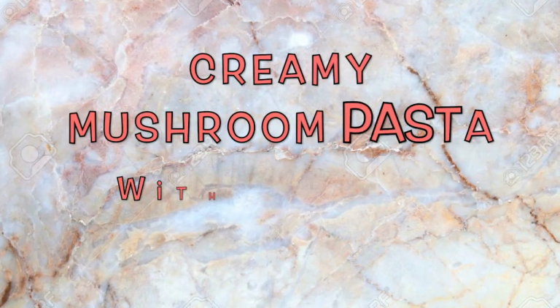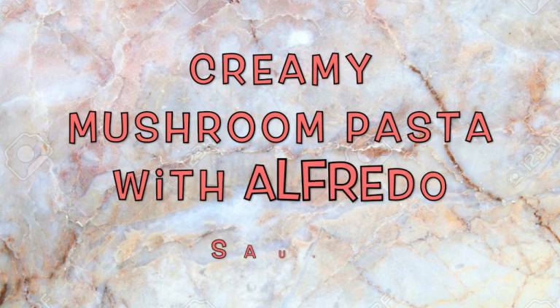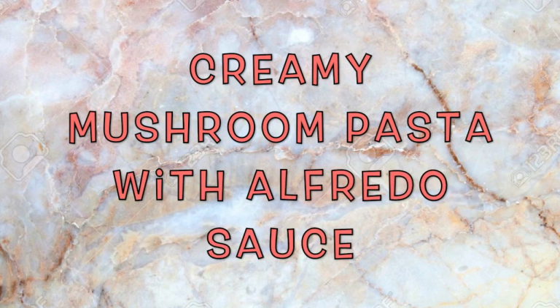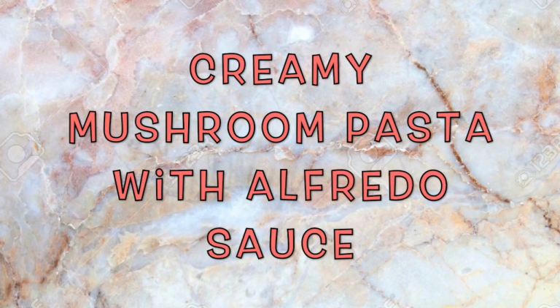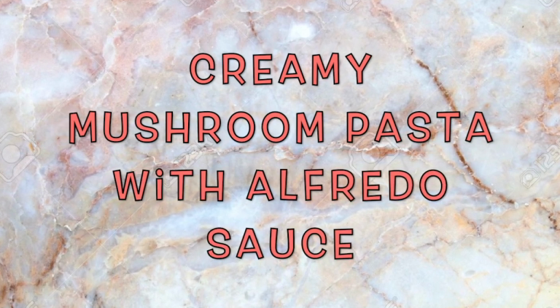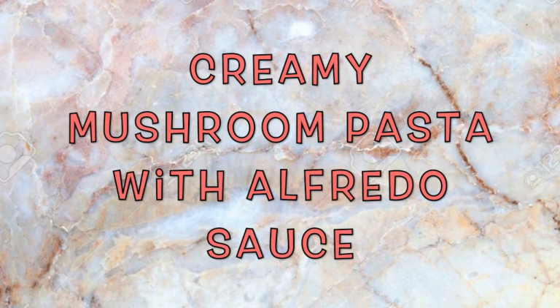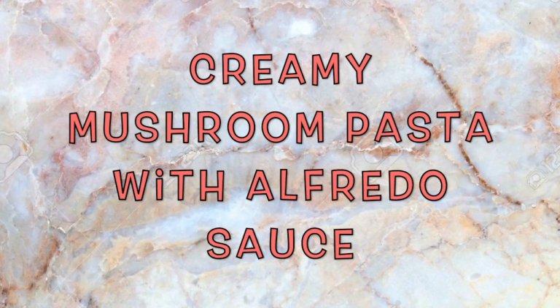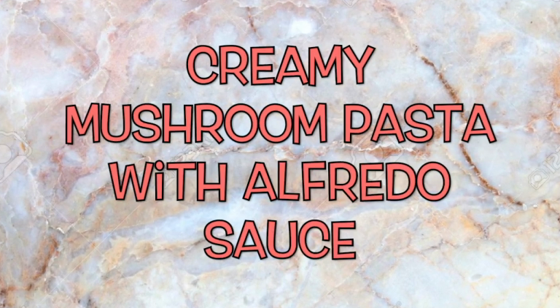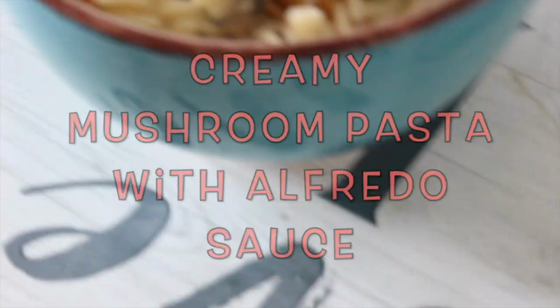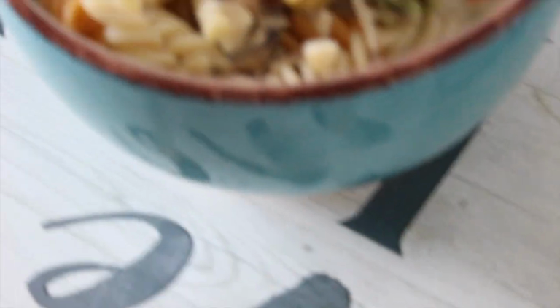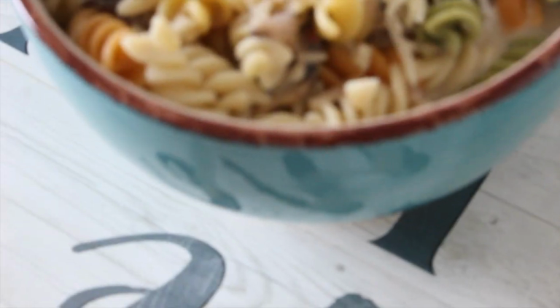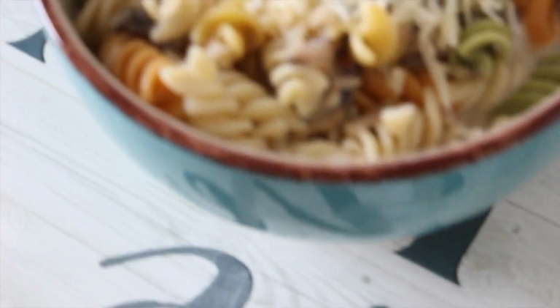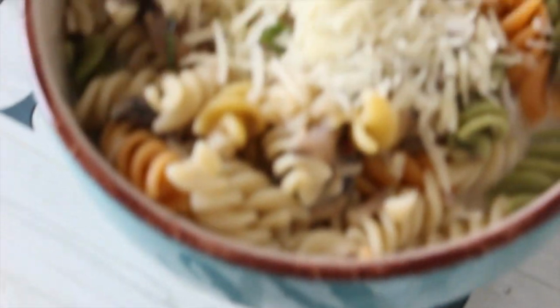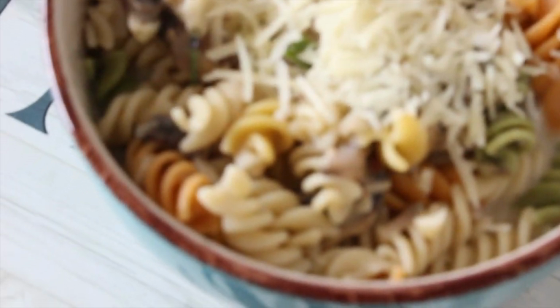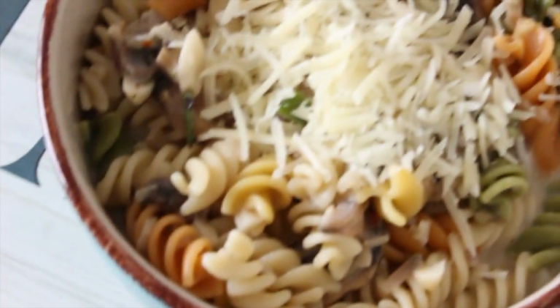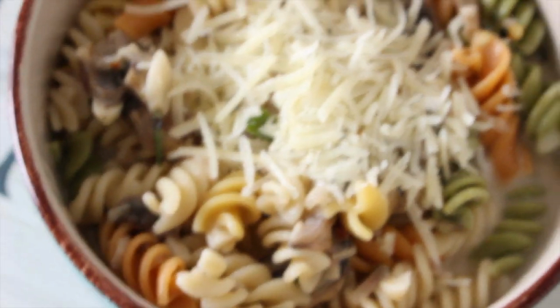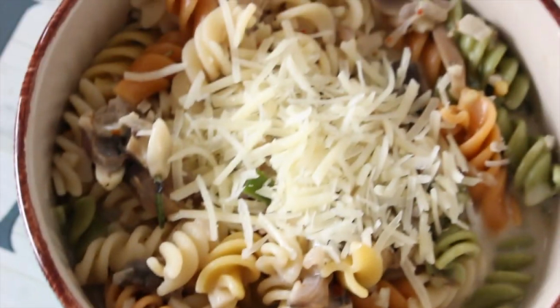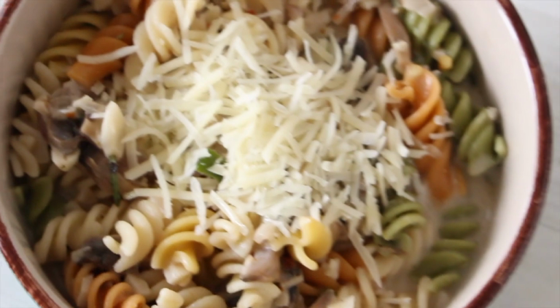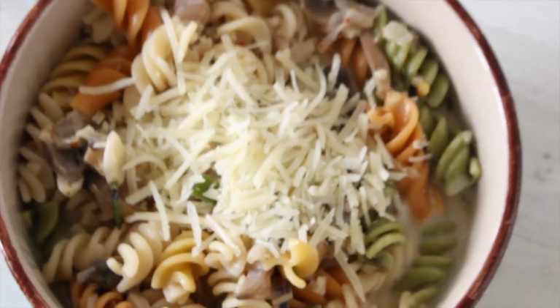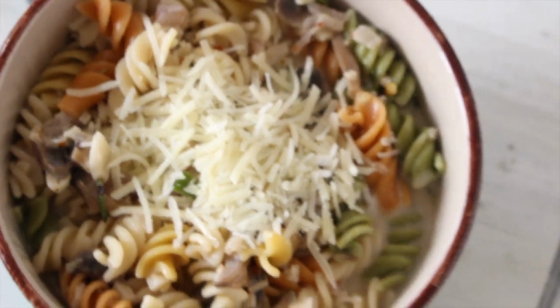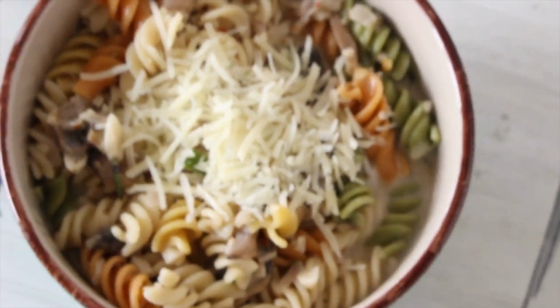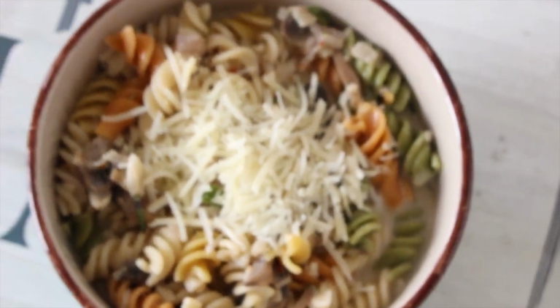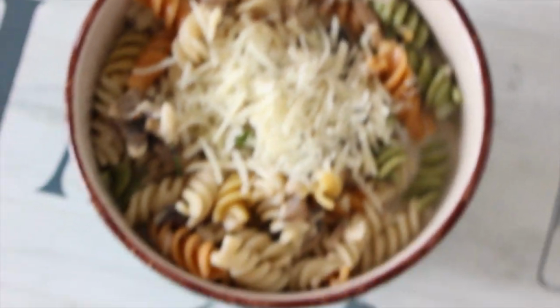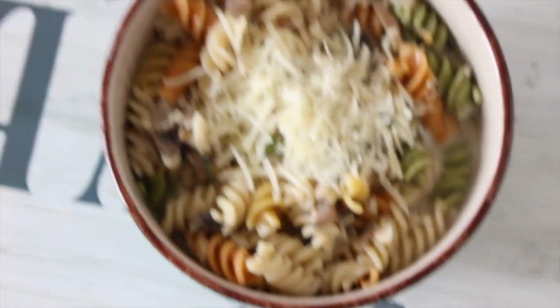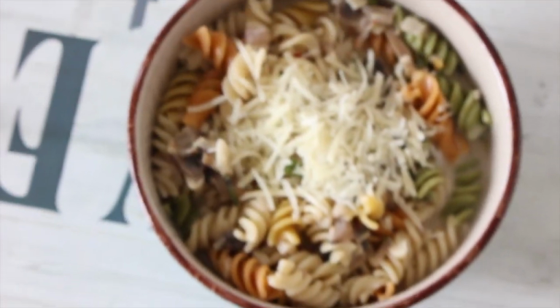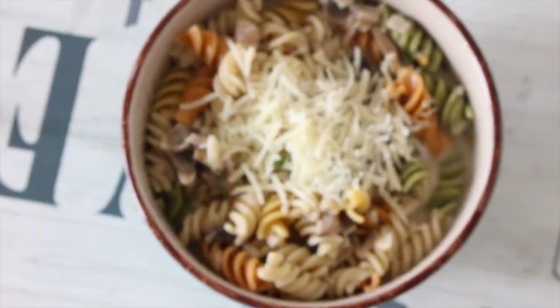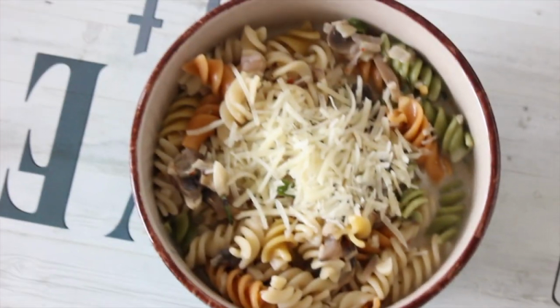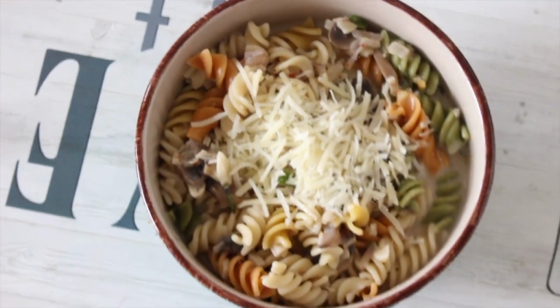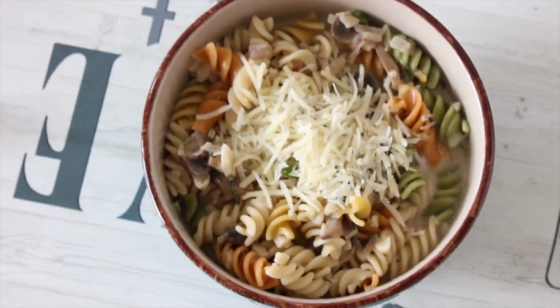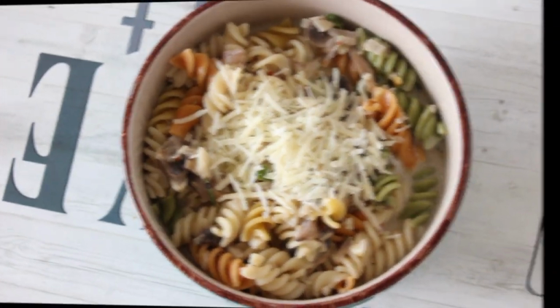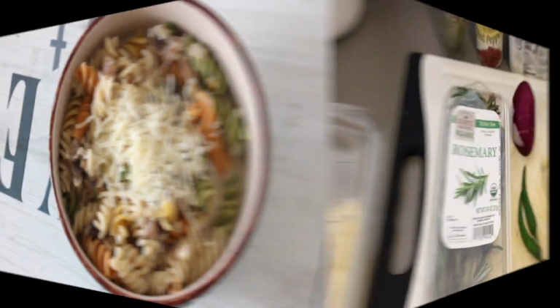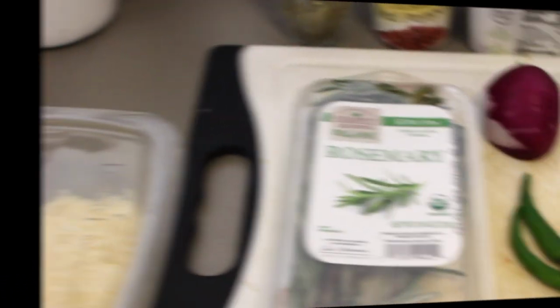Hello everyone! Welcome back to my channel. I hope you all are doing great, and if you don't know me, my name is Ayesh Paria. Today I am going to show you how to make this creamy mushroom pasta with alfredo sauce.